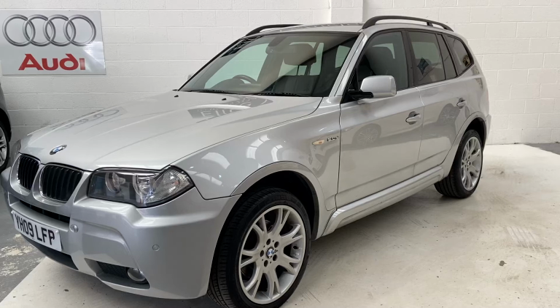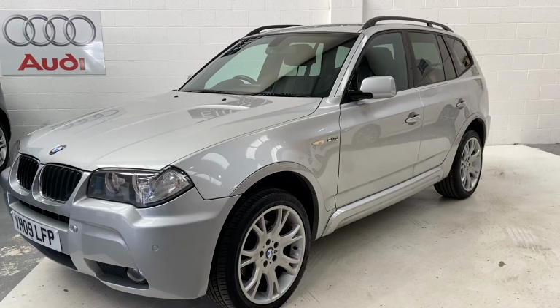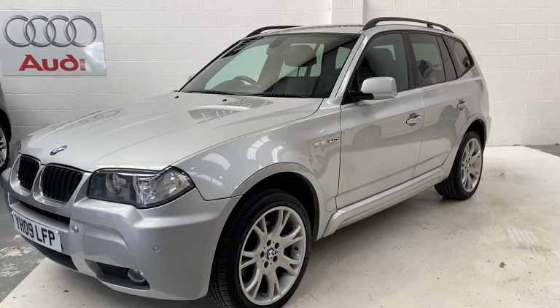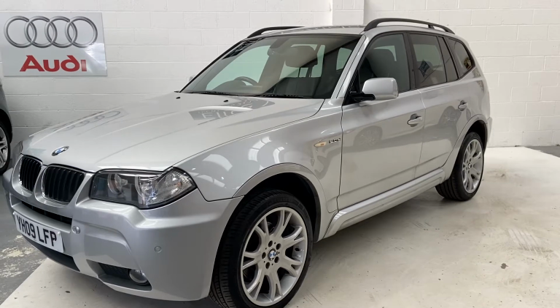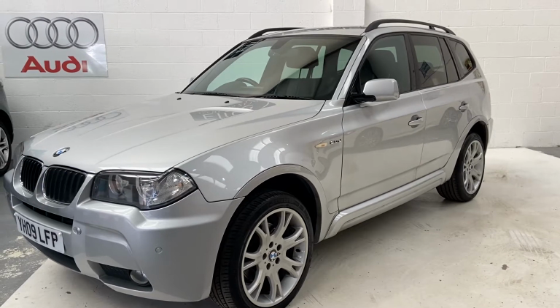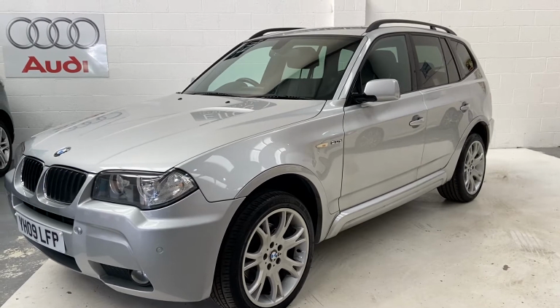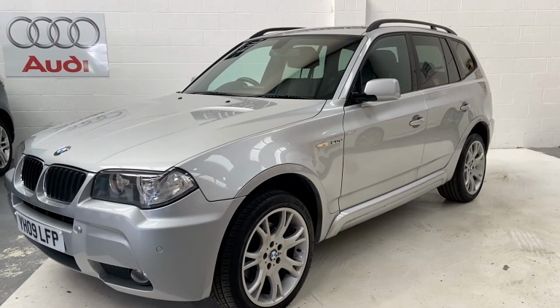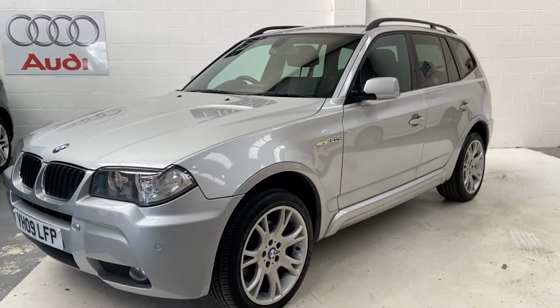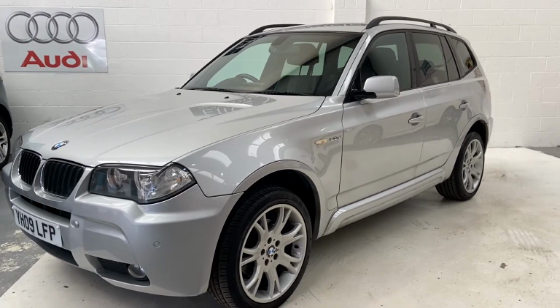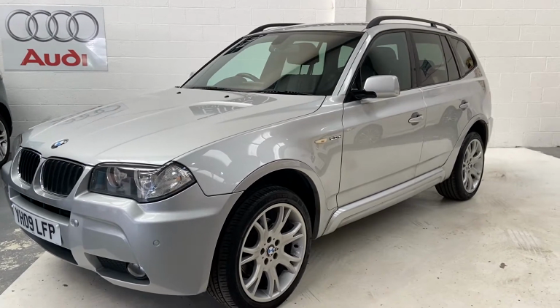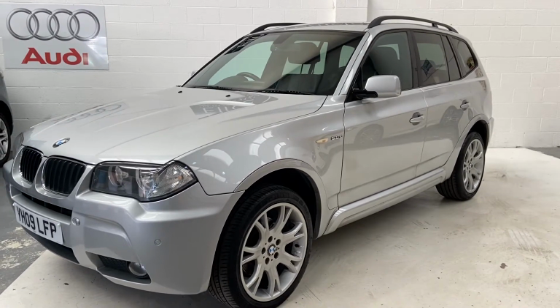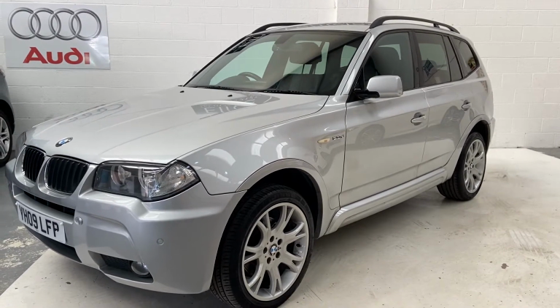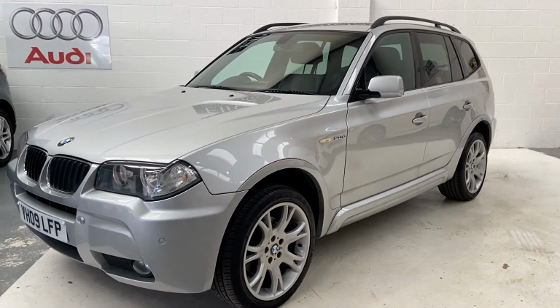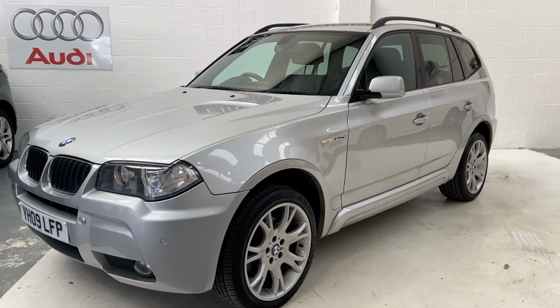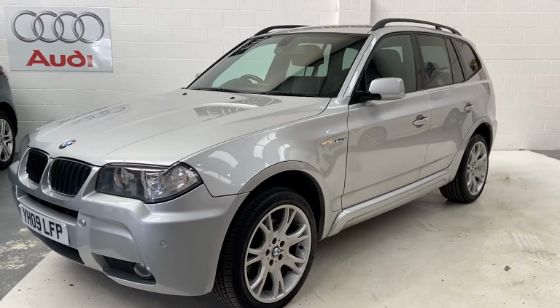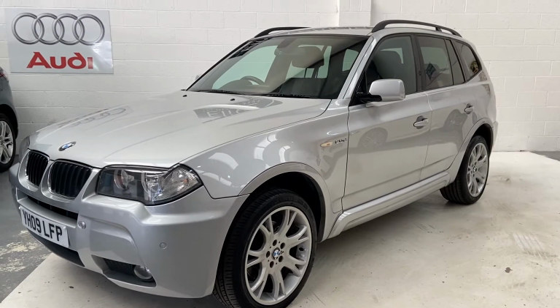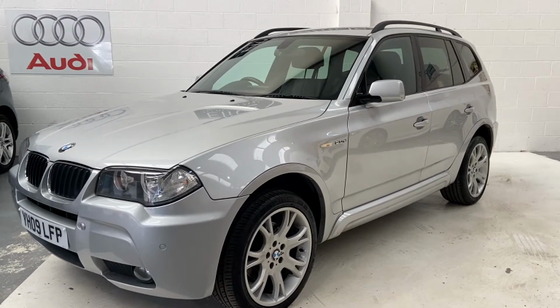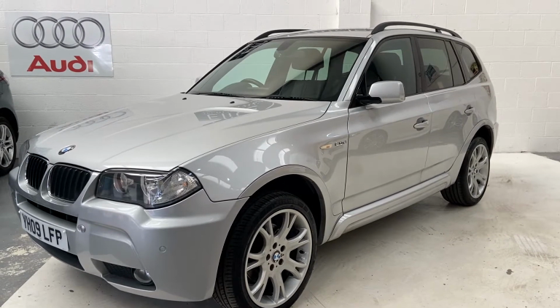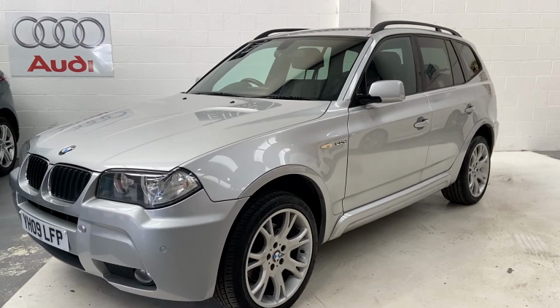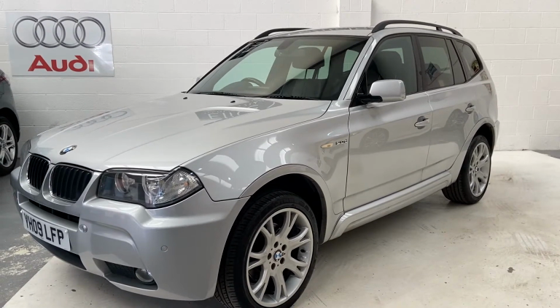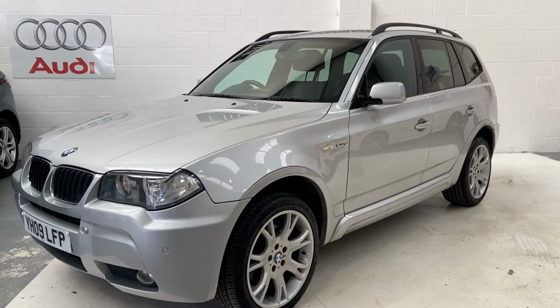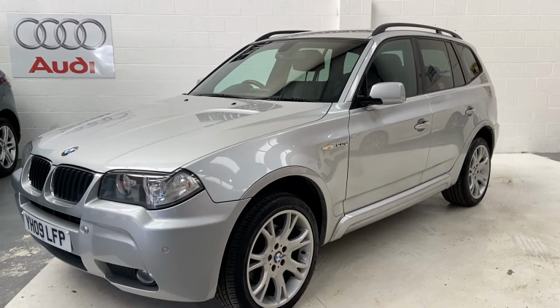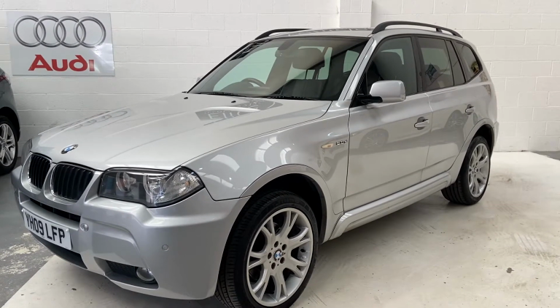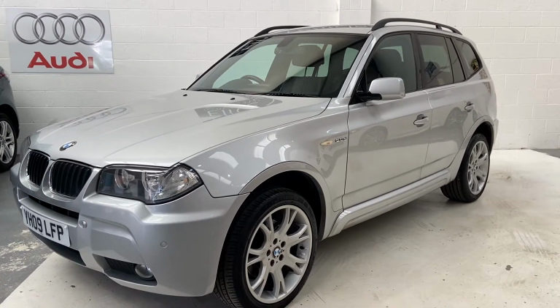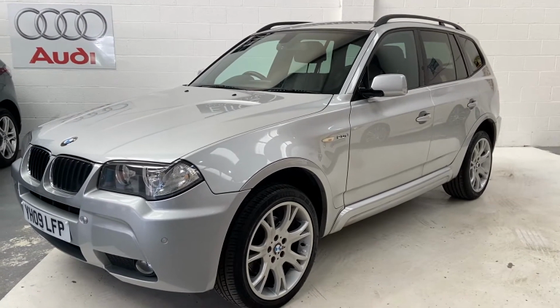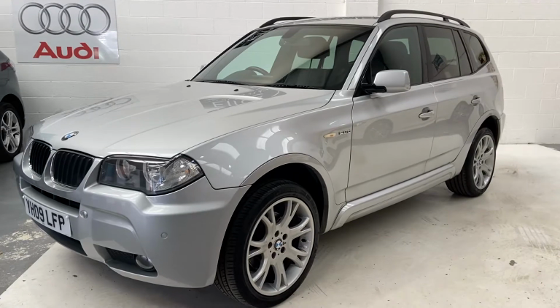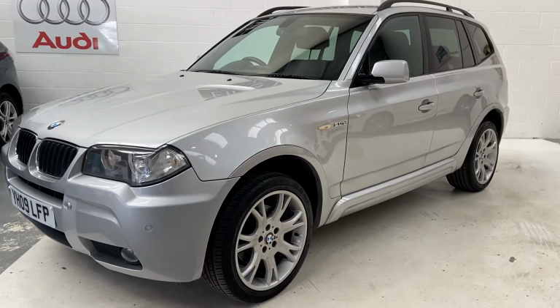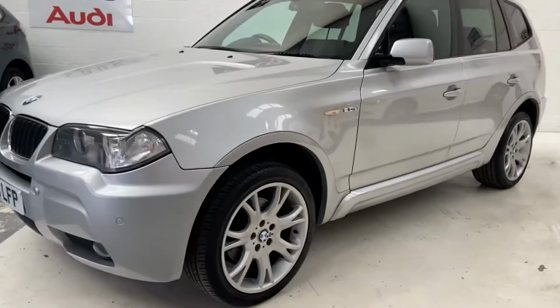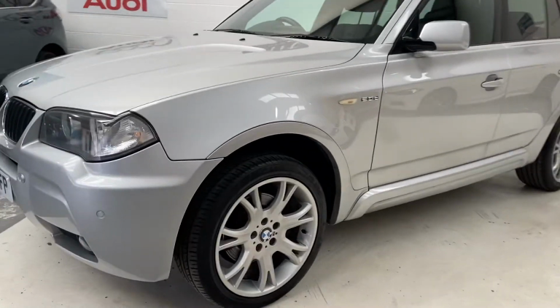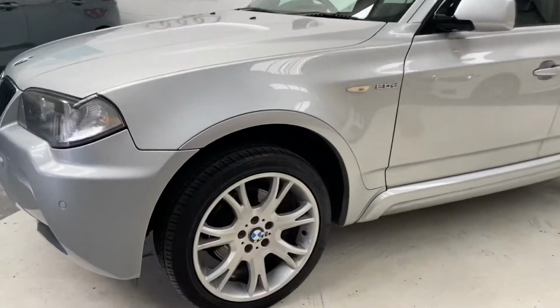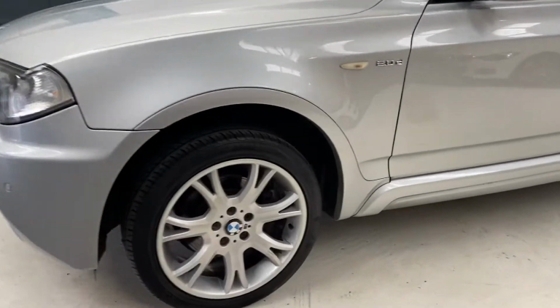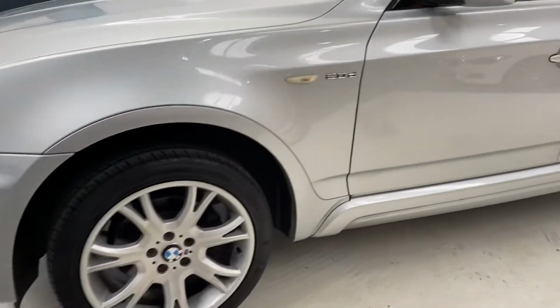Hi, welcome to Elite Vehicles Direct Ltd. My name is Carl, the owner of Elite Vehicles Direct. I'm just showing around a new arrival, which is this beautiful BMW — the M Sport 2 litre 4x4 diesel.